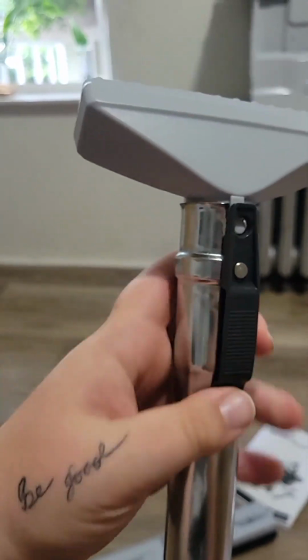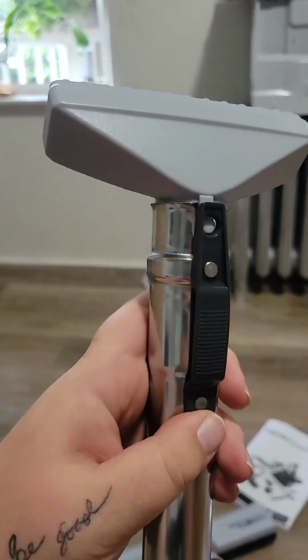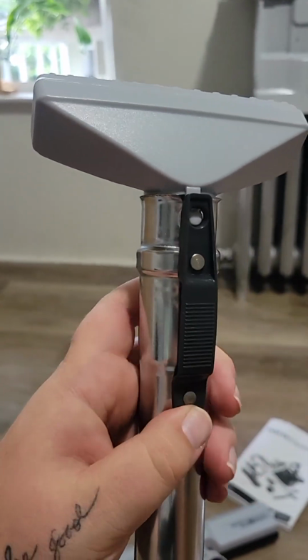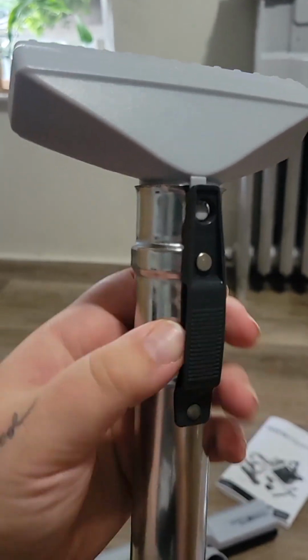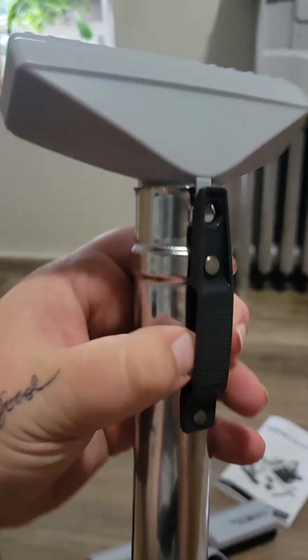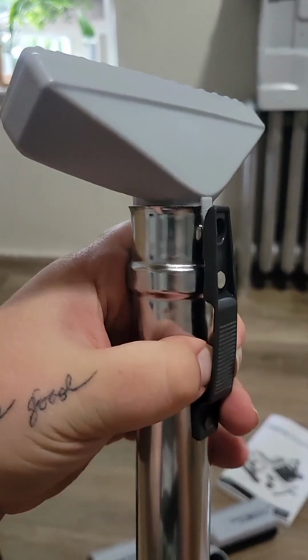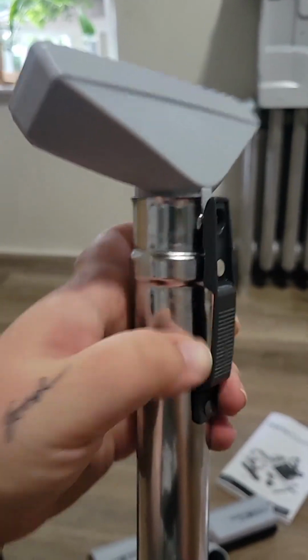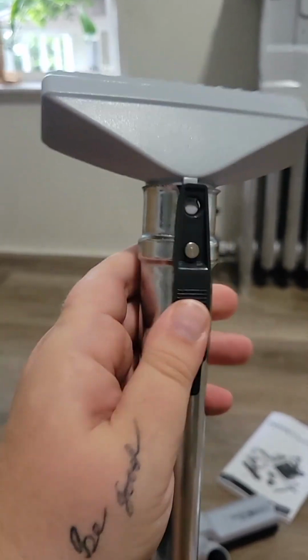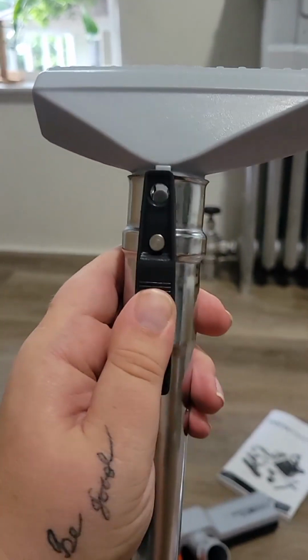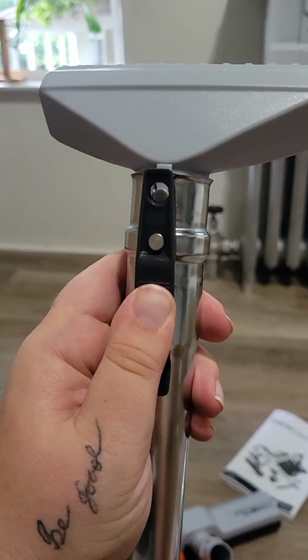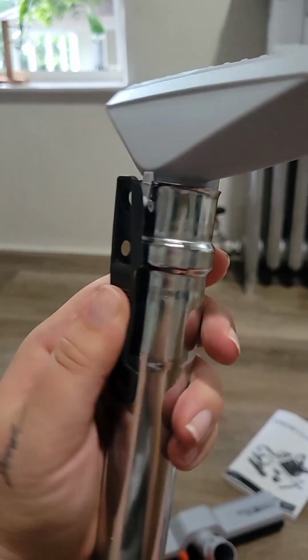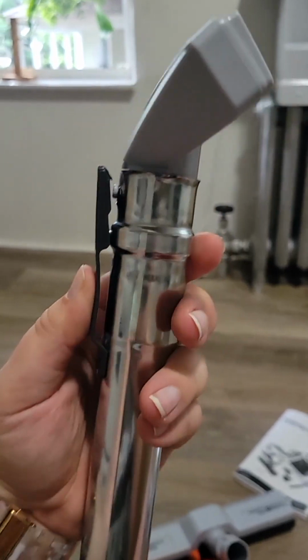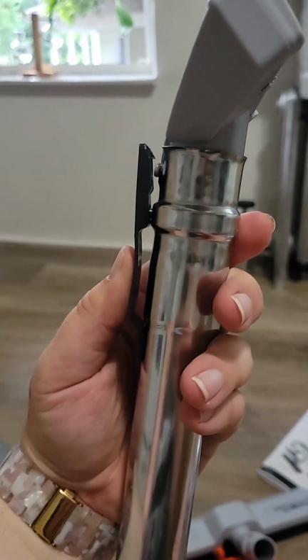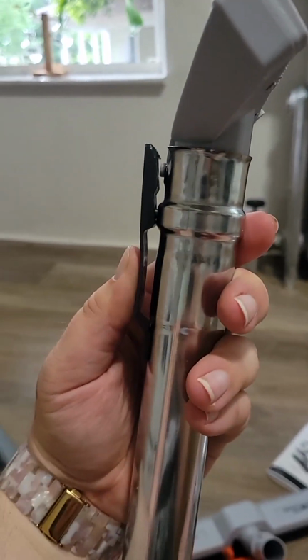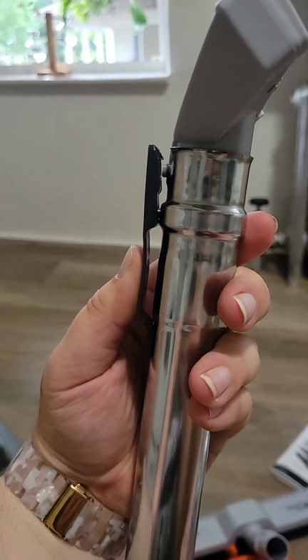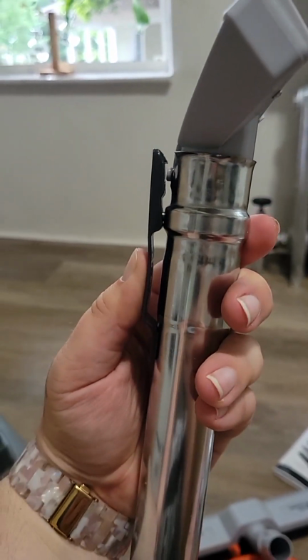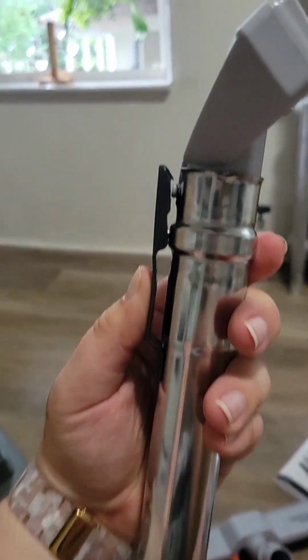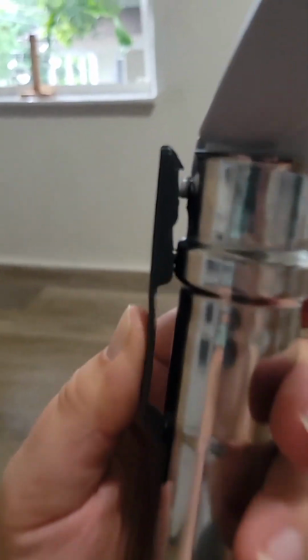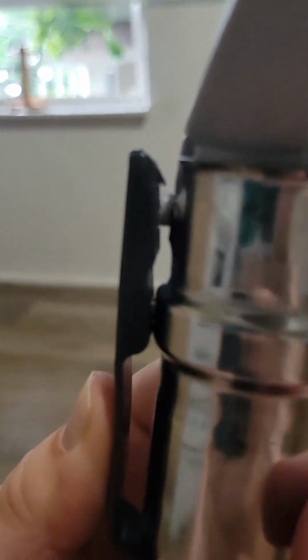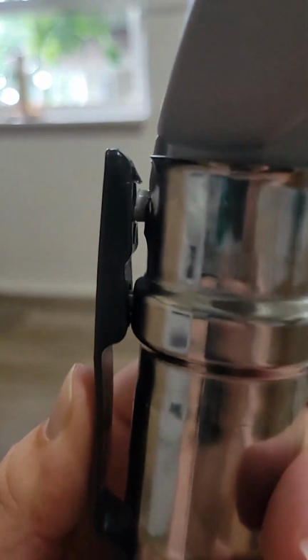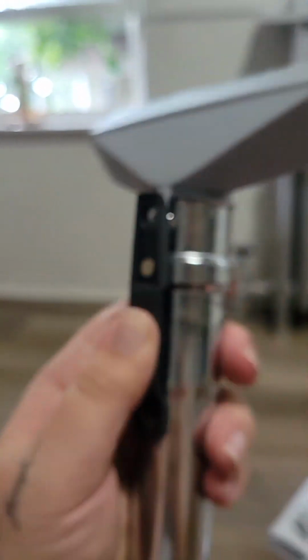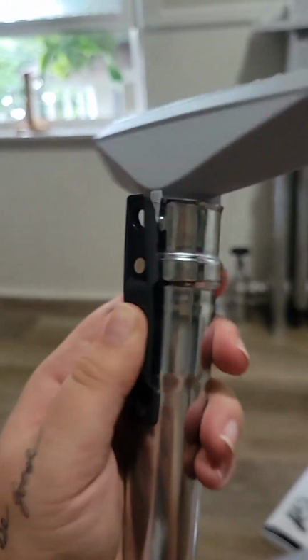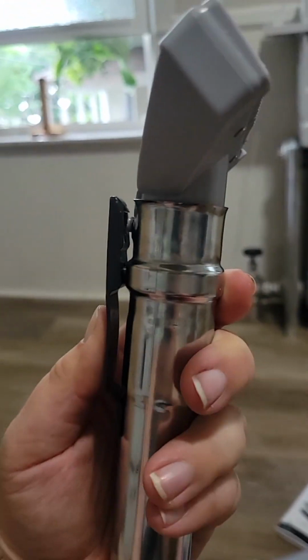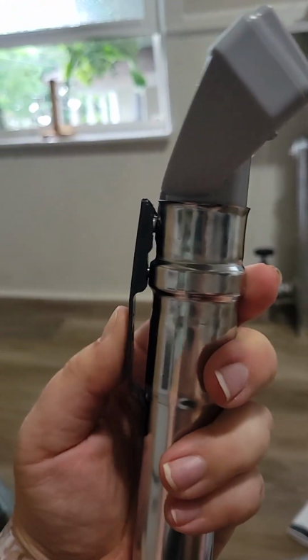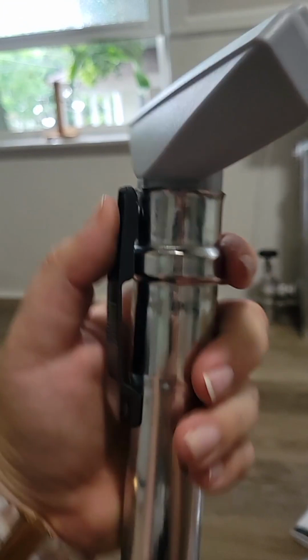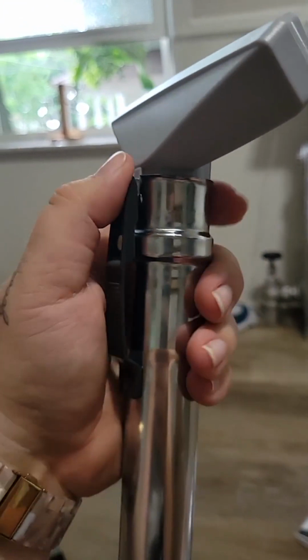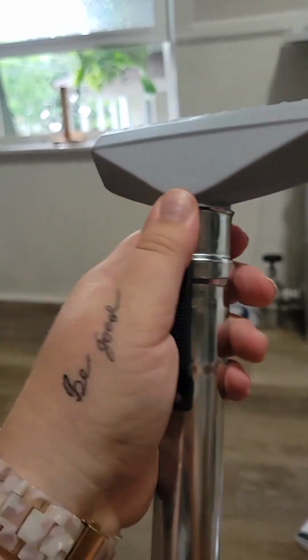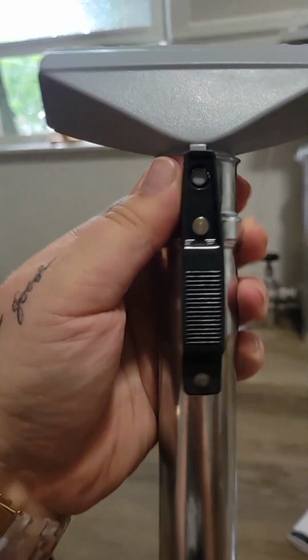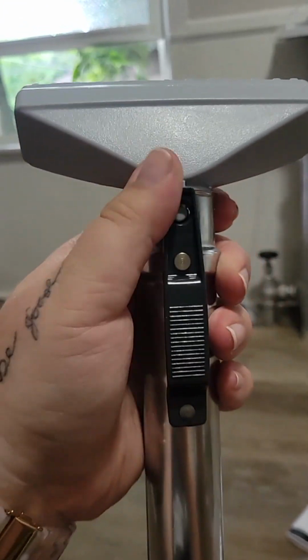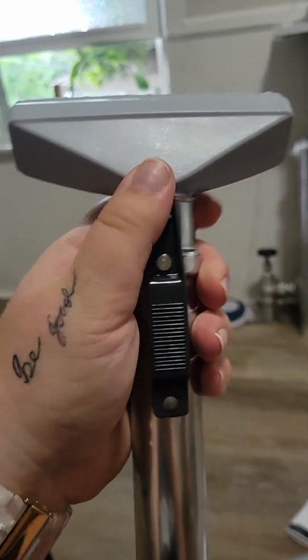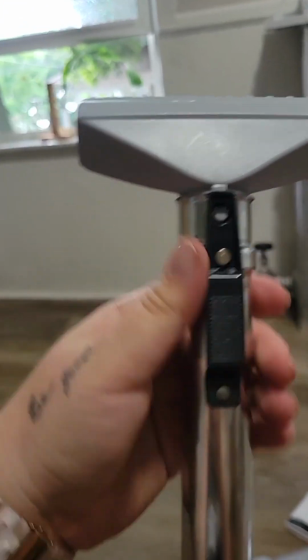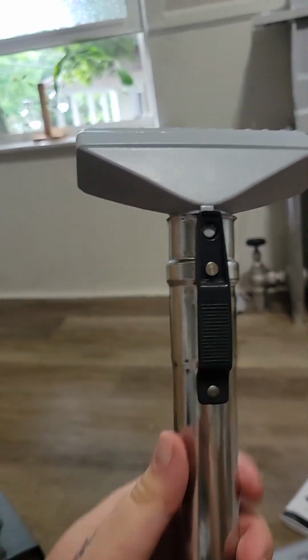And then to release it I believe you just push this — that releases it there. But I'm gonna keep that on and use it.